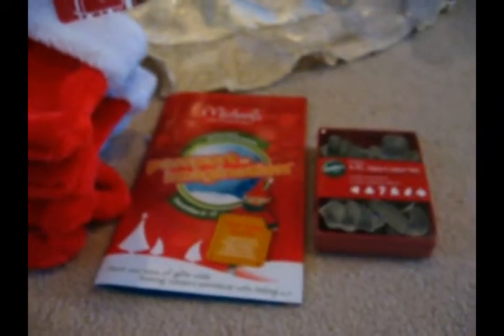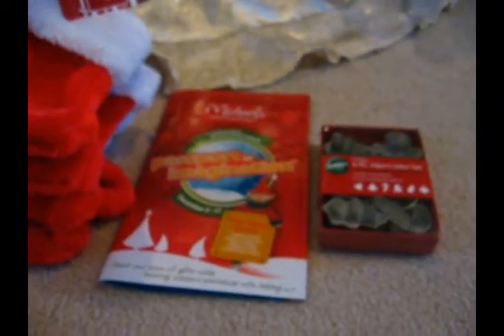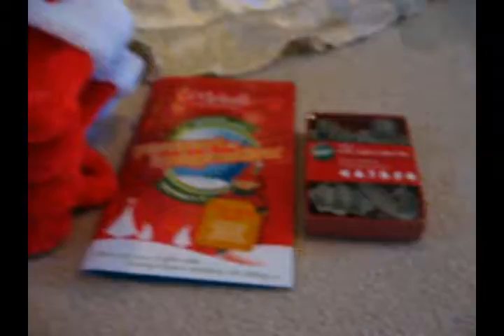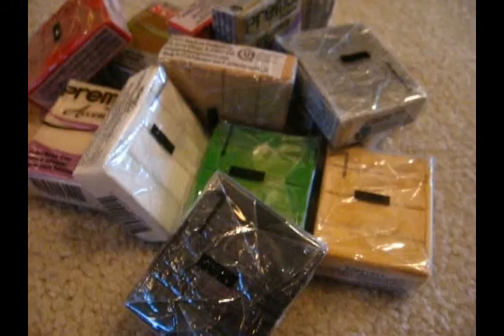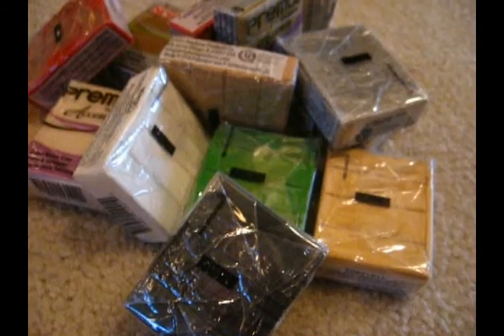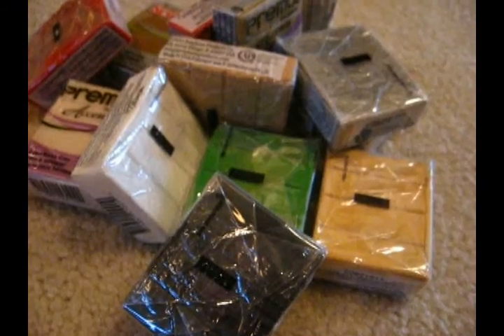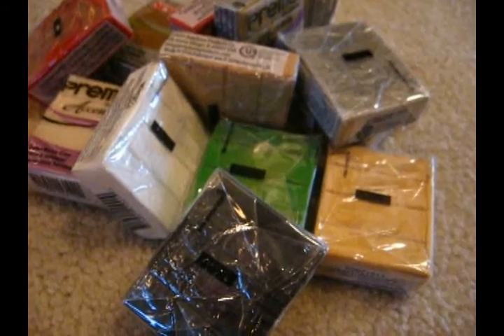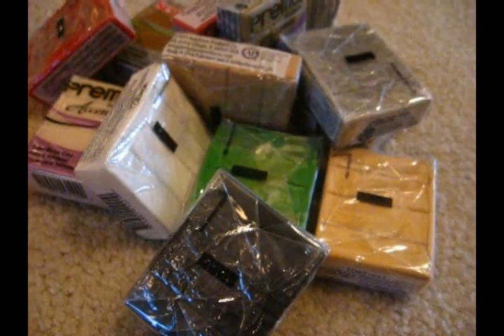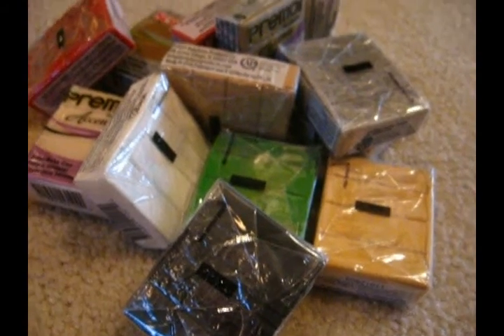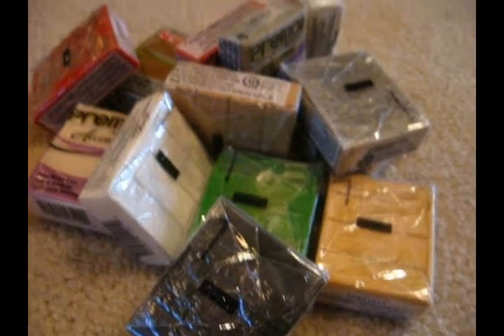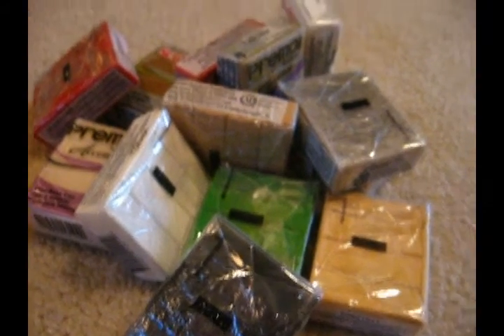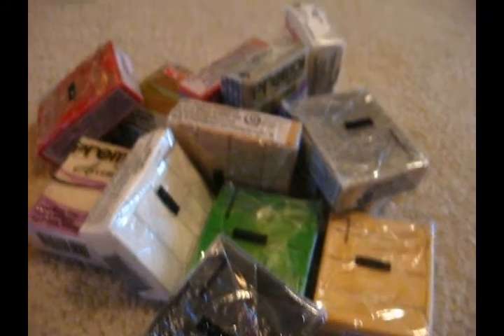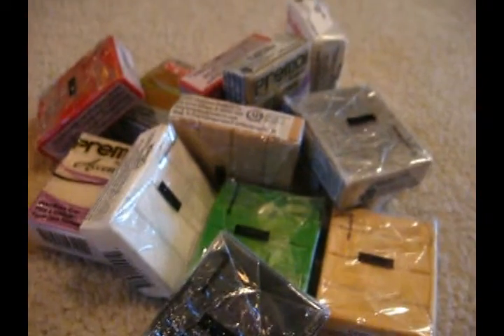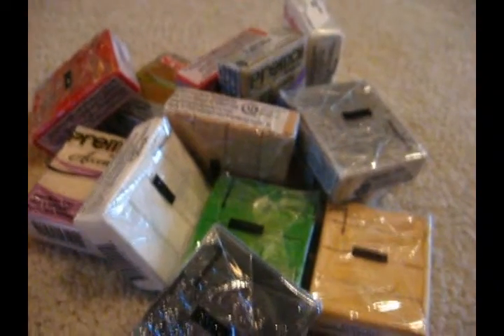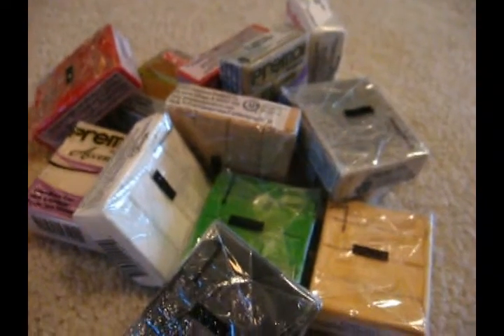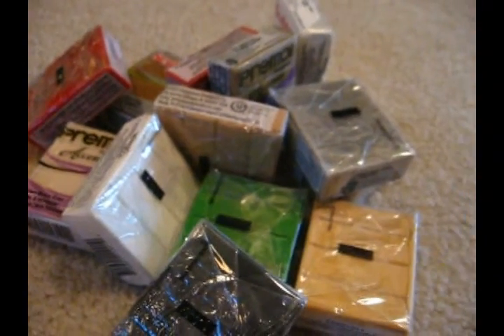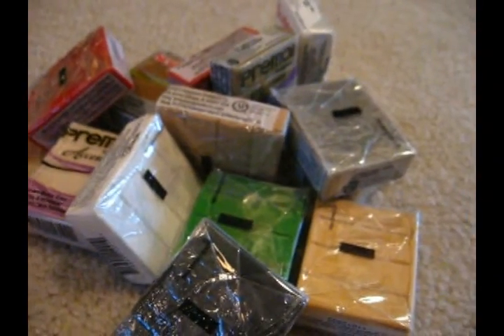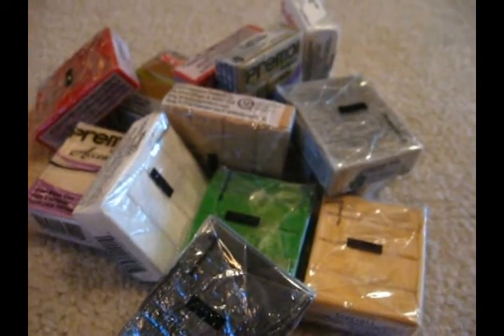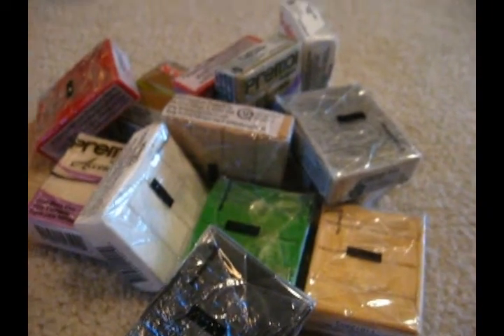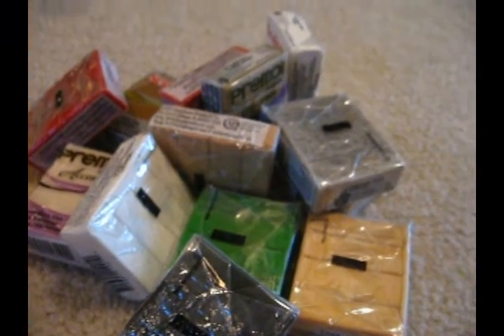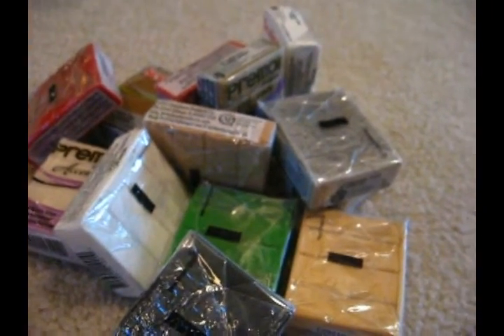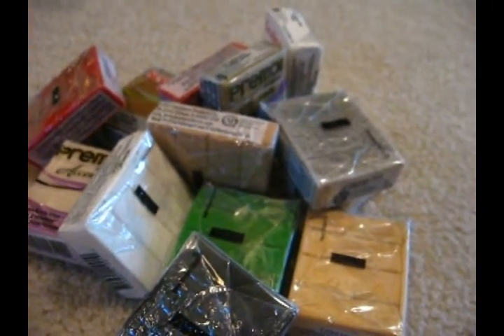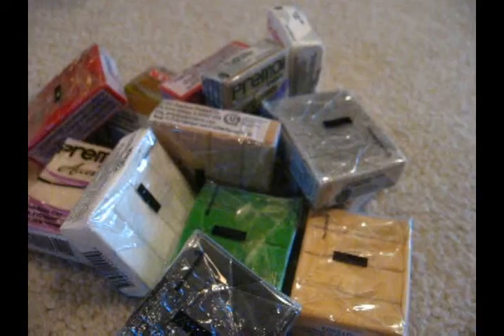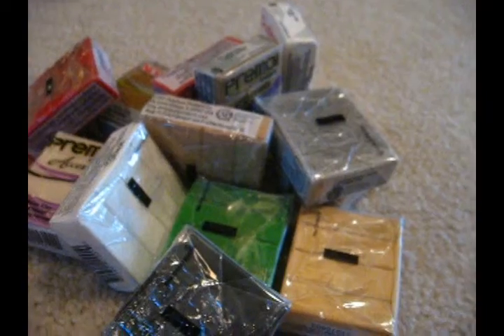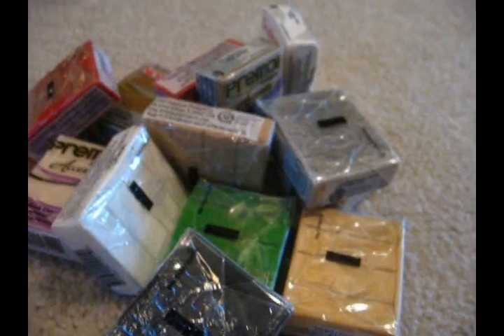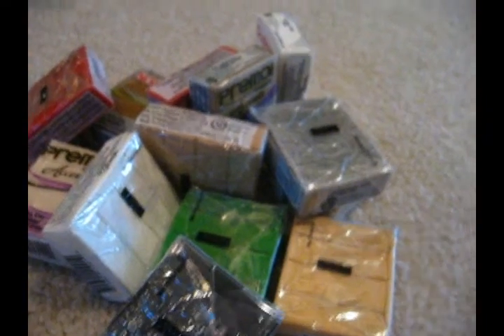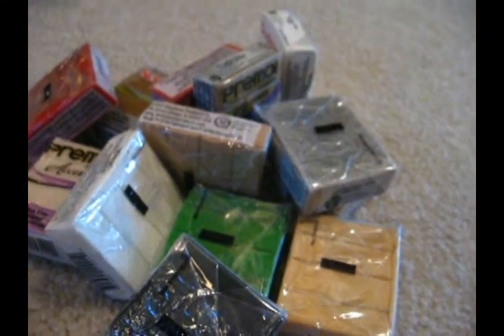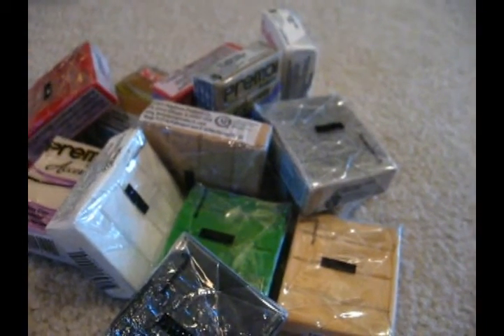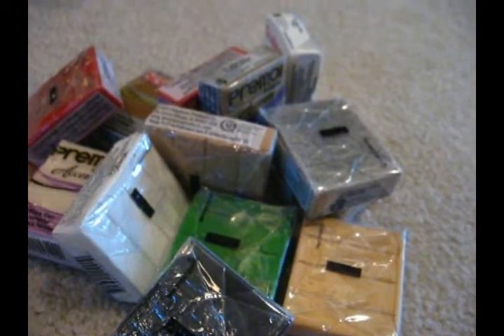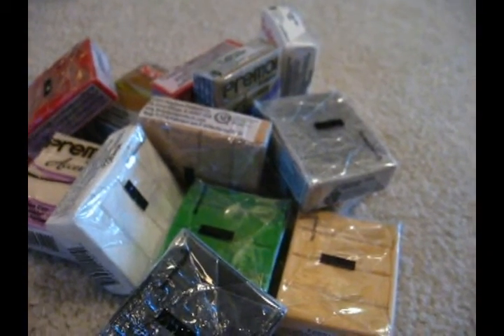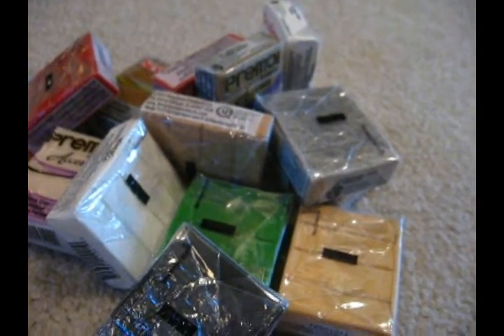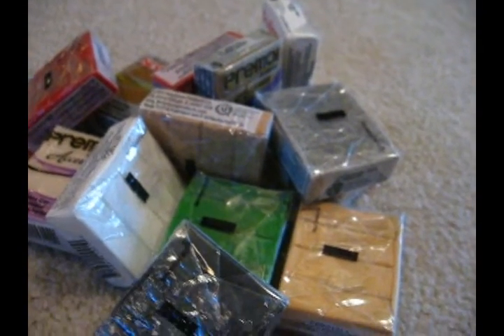This is all the clay I got. And please do not say I'm spoiled, because there was, like, a free sale — that's why we went.